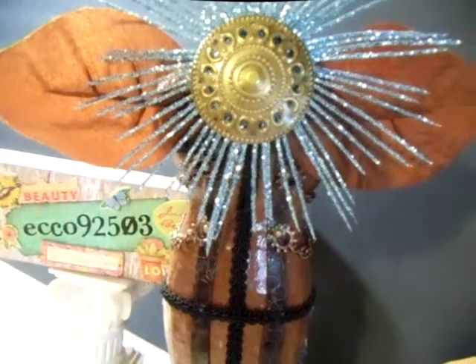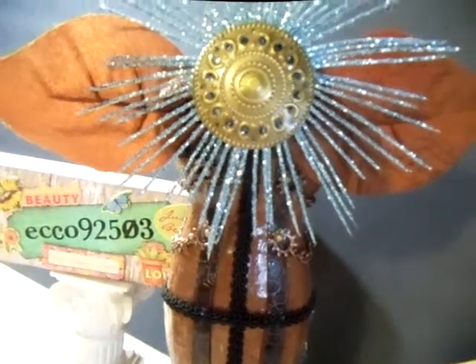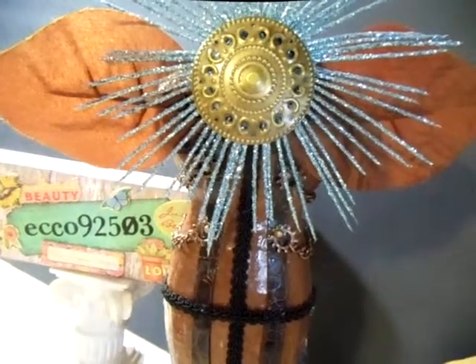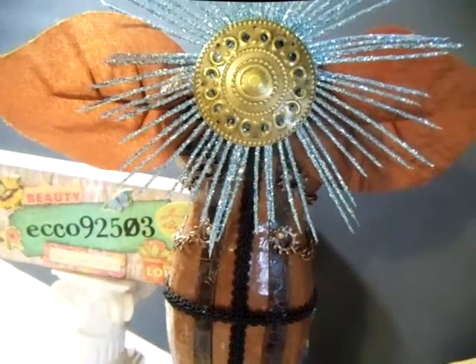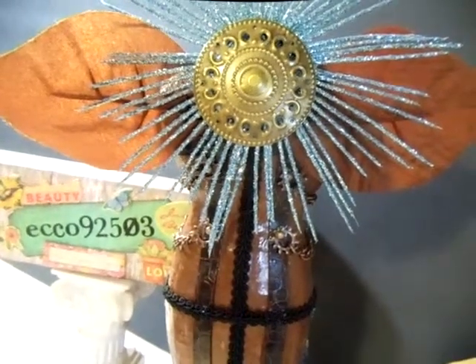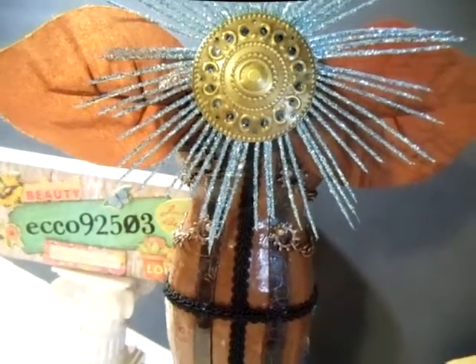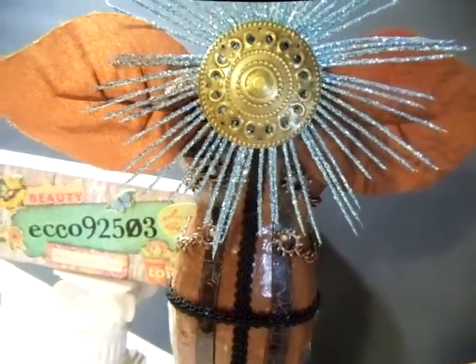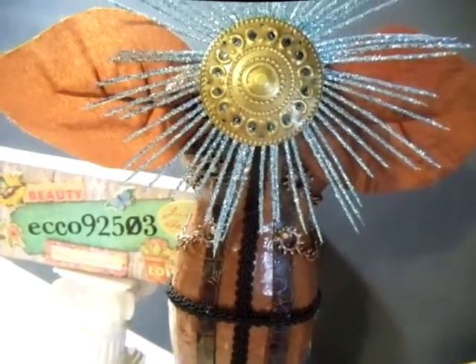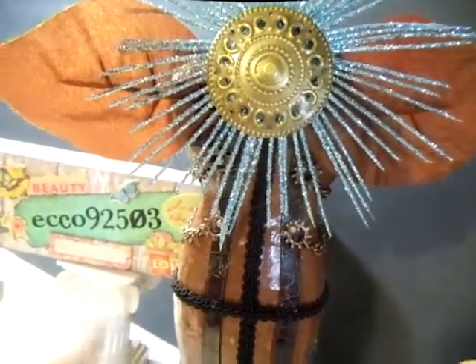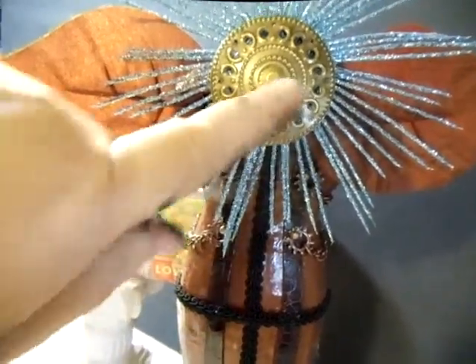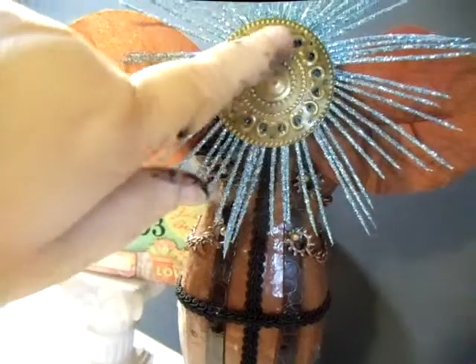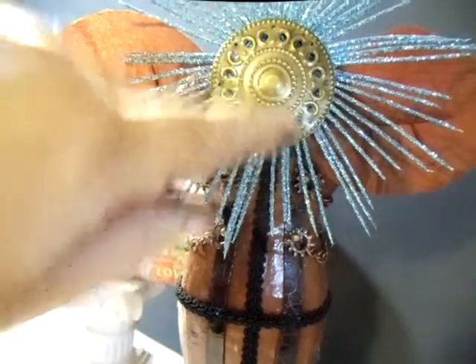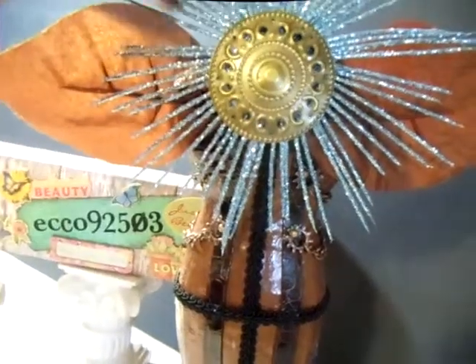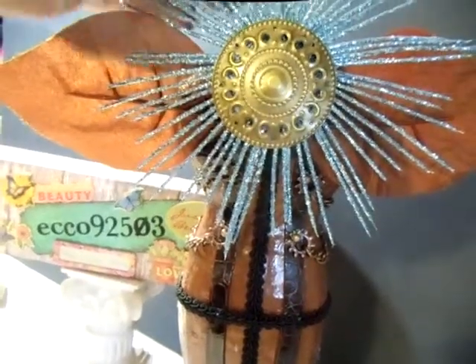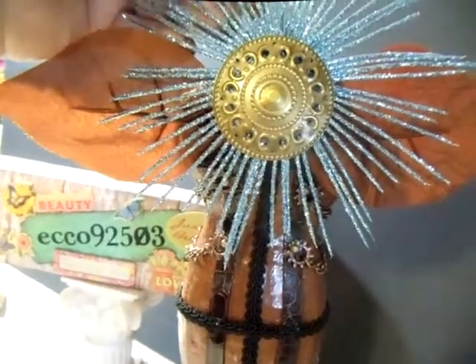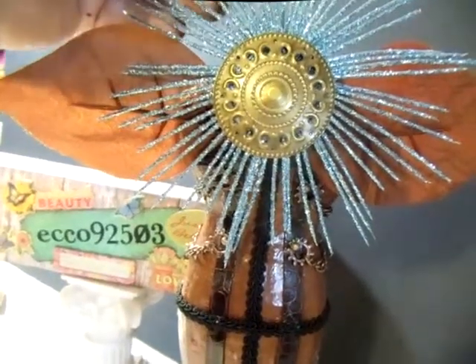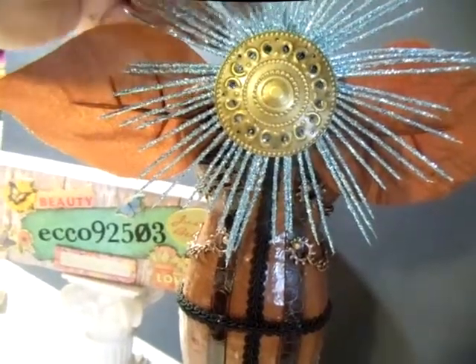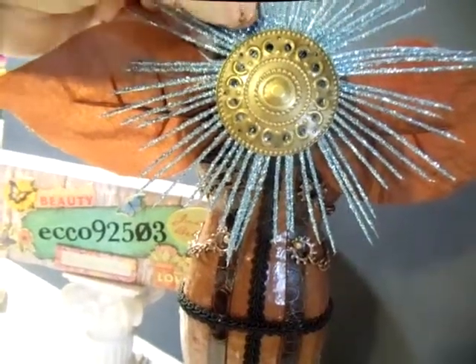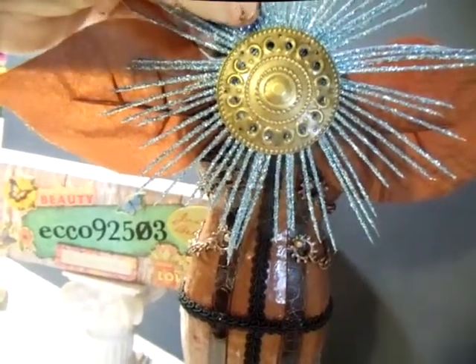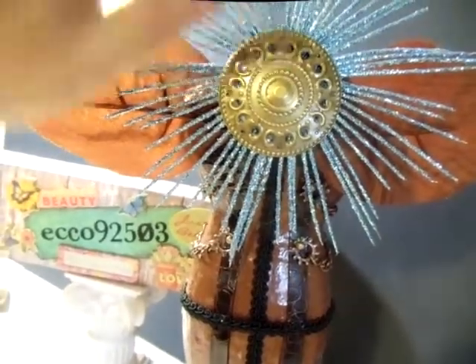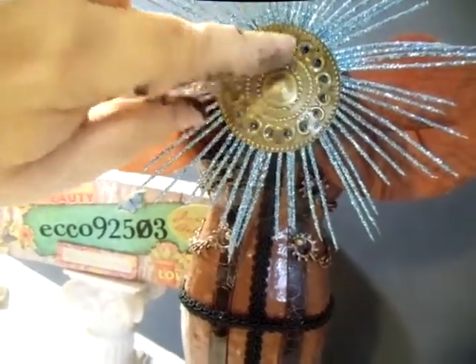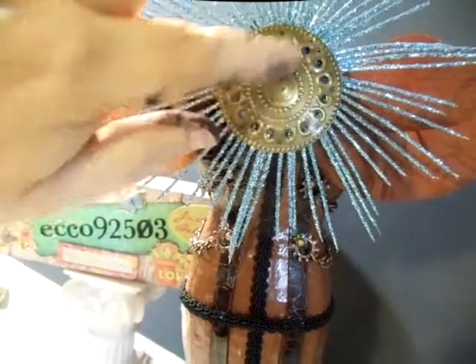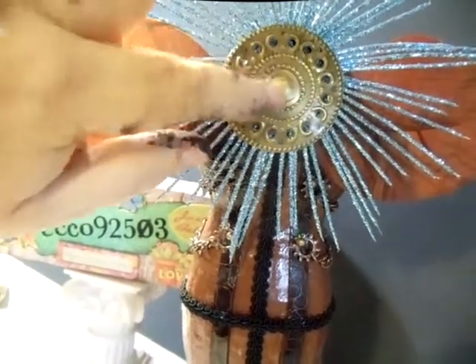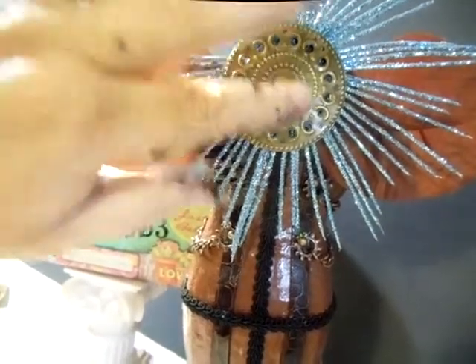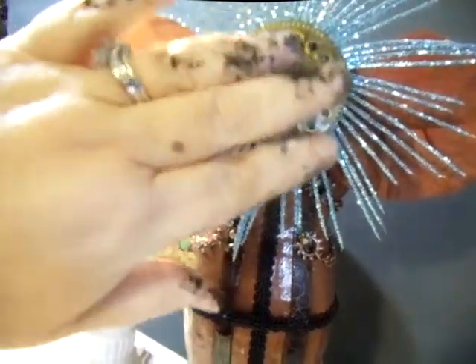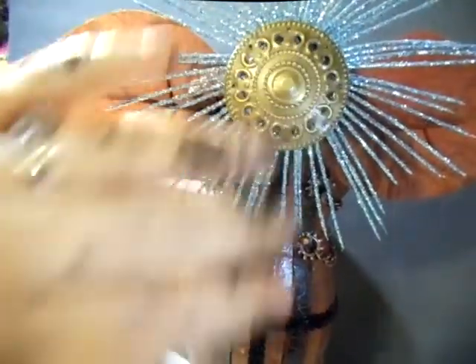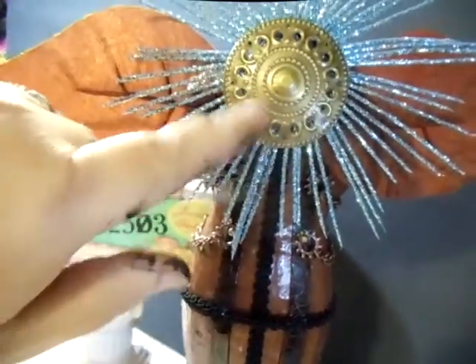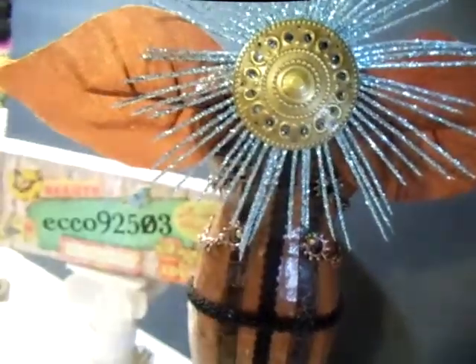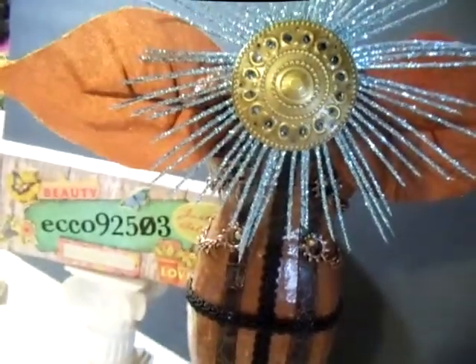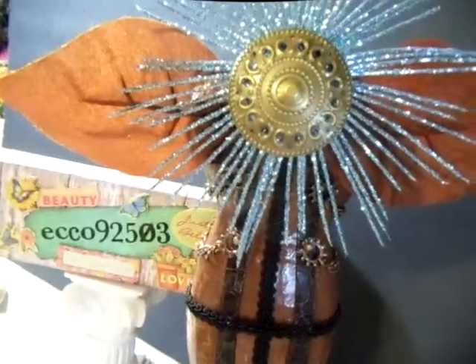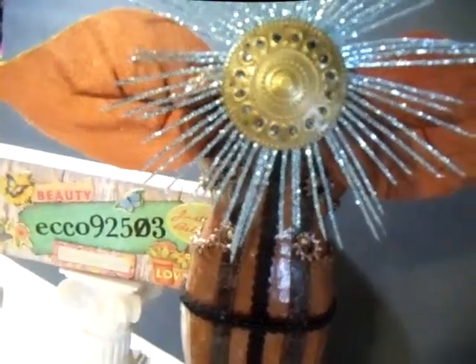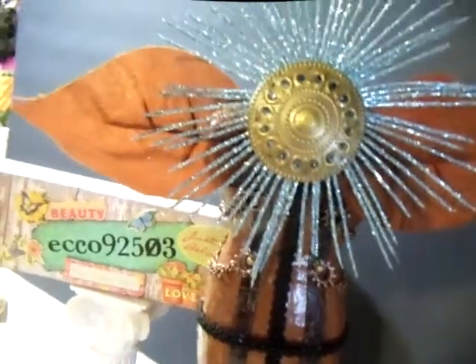Like I said before, I'm notorious for getting stuff and just tearing it apart and doing something else with it. This actually had two pieces to it, and I tore it apart — the glue took off some of the stuff, so I had to put something over the top of that. So I thought, hey, this is perfect. So I used that on it.